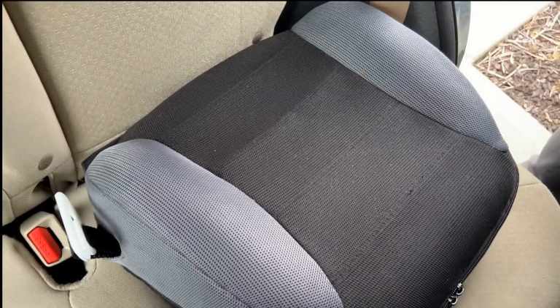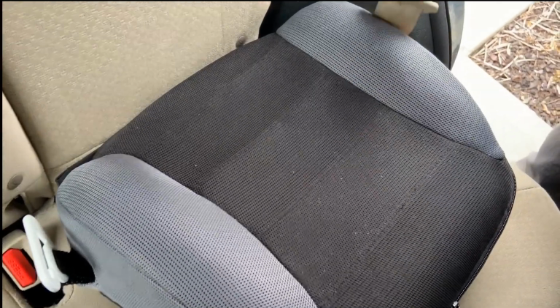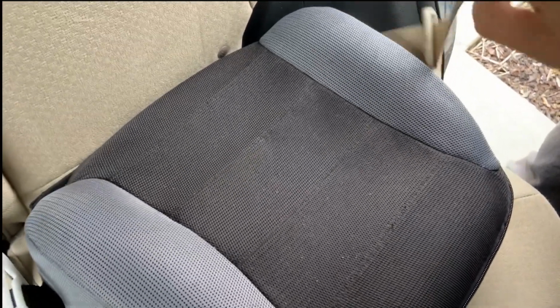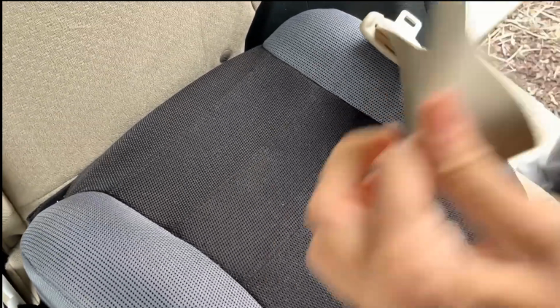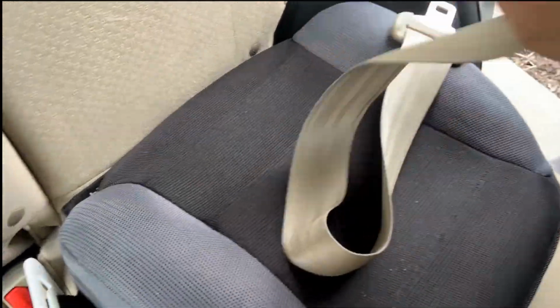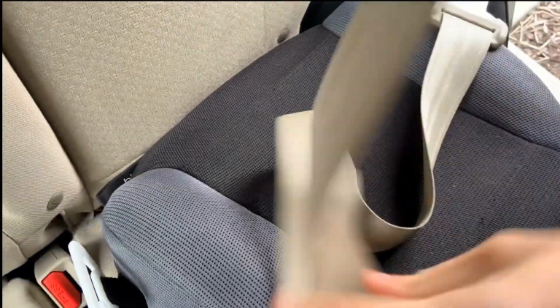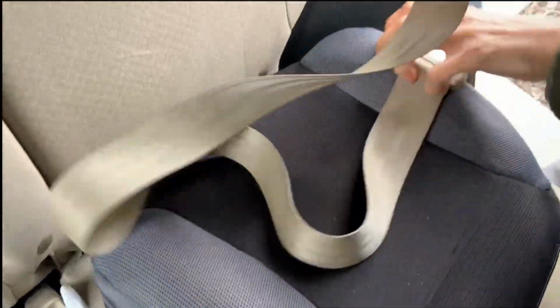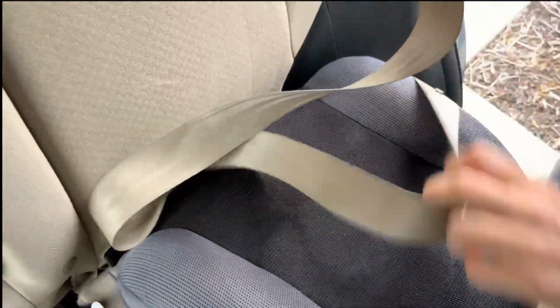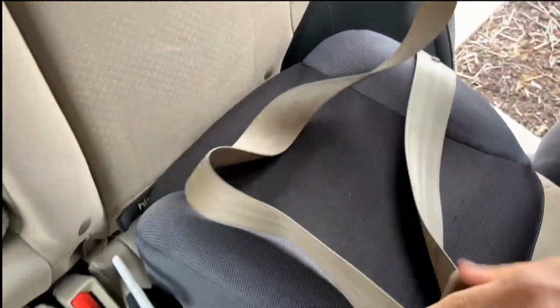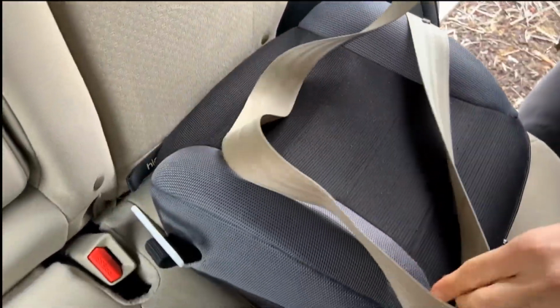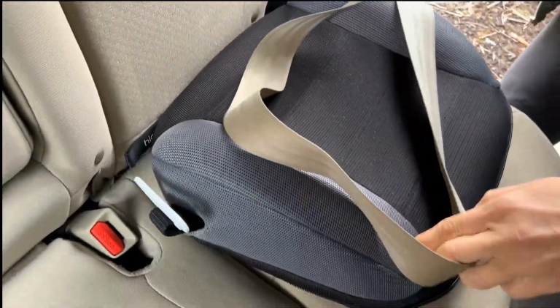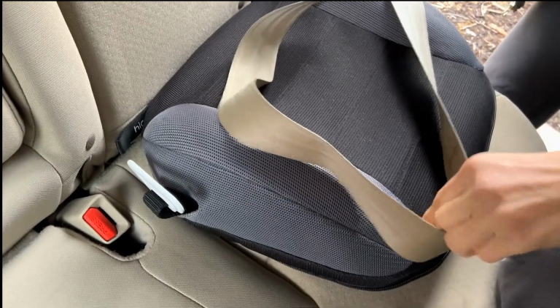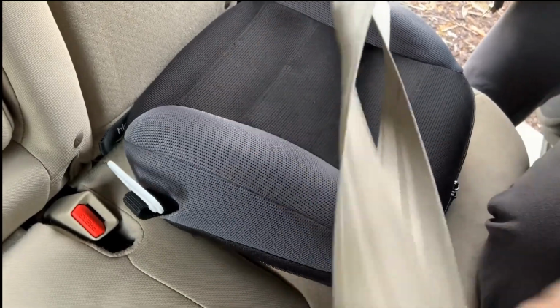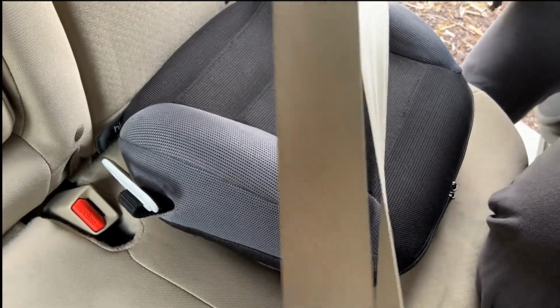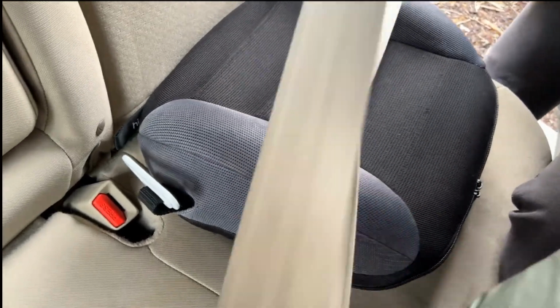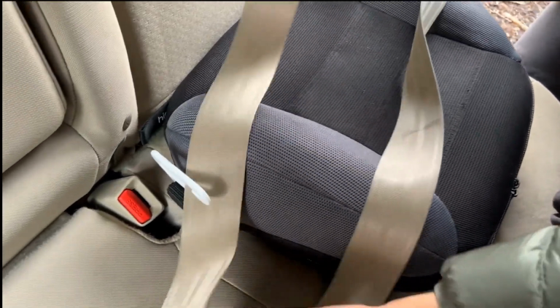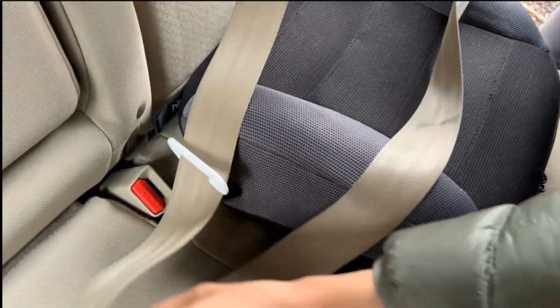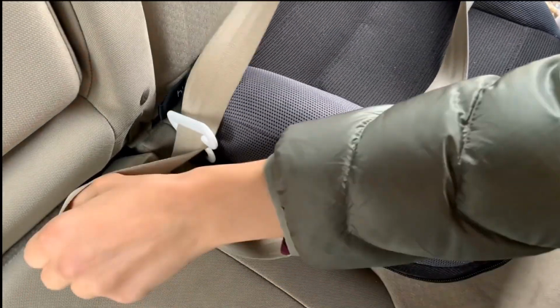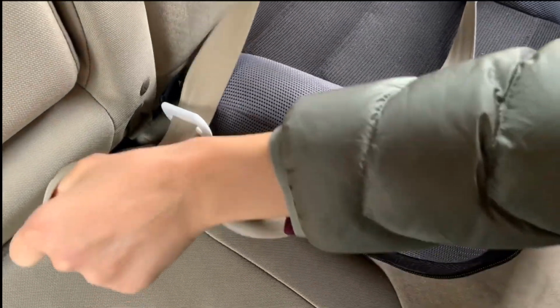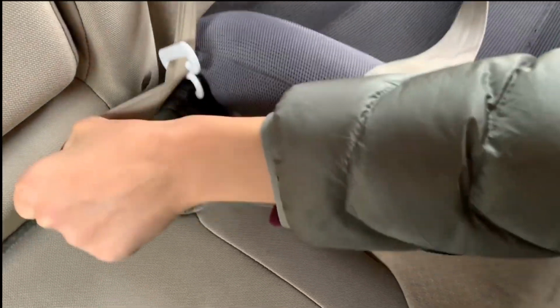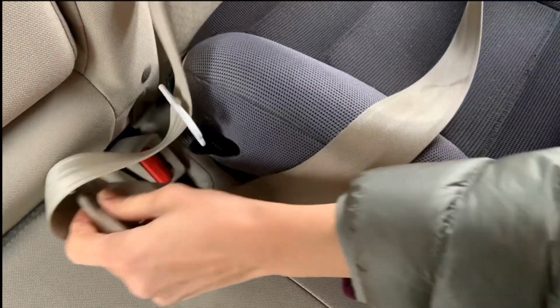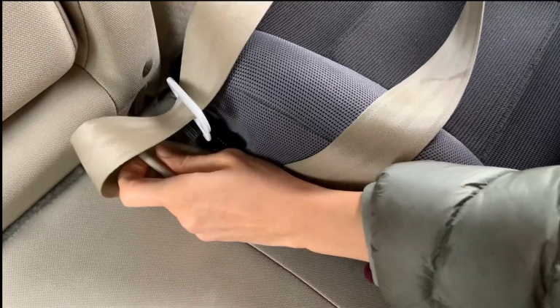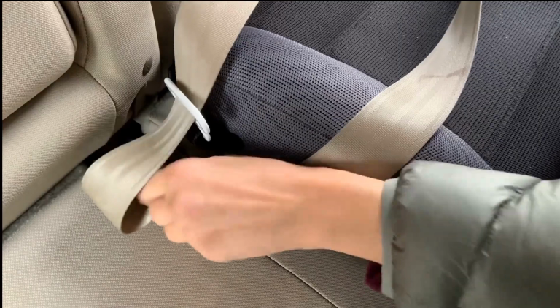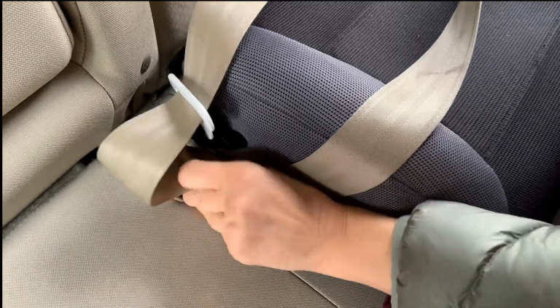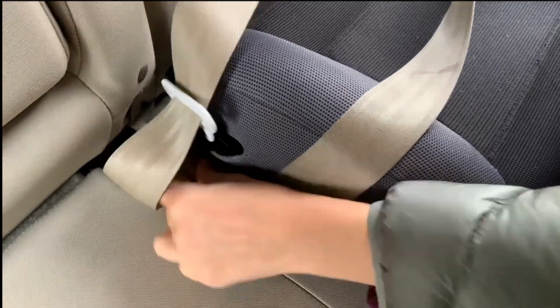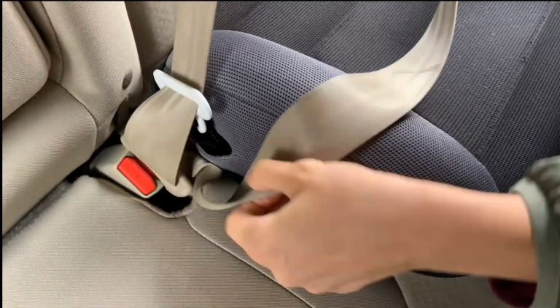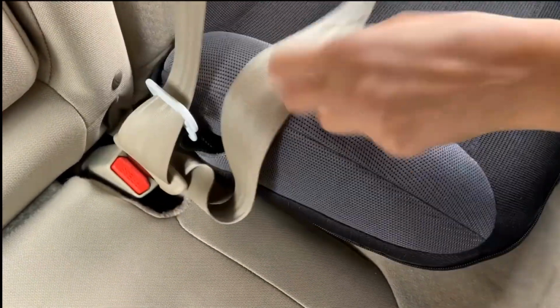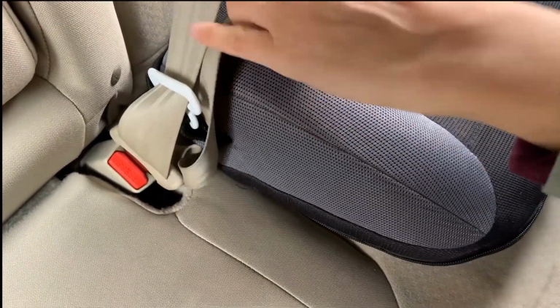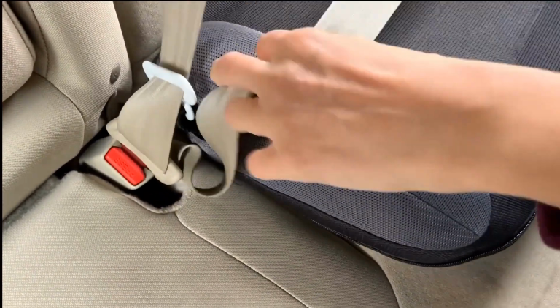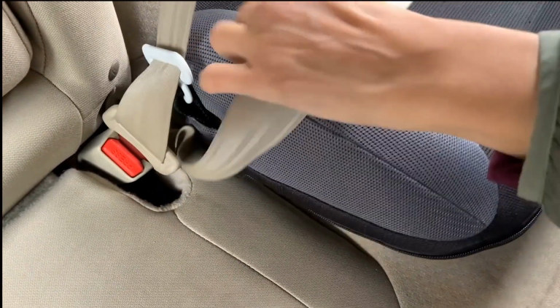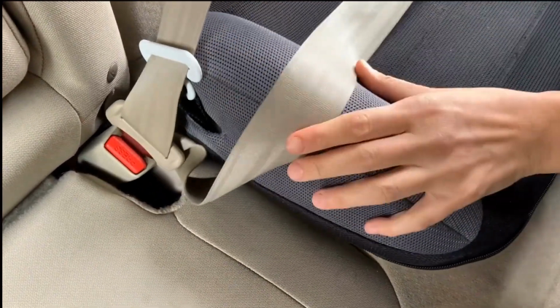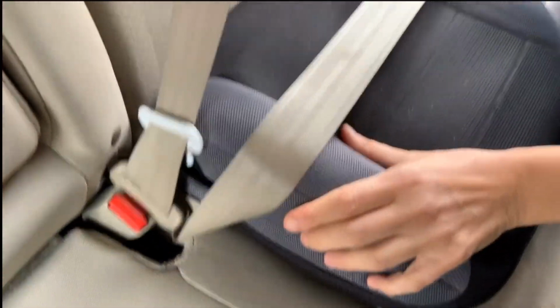It is convenient and affordable. It is one of the best purchases I have made for my daughter. The Hiccupop Uber Boost is a great product that makes traveling with kids easier and more enjoyable. It is definitely worth buying.